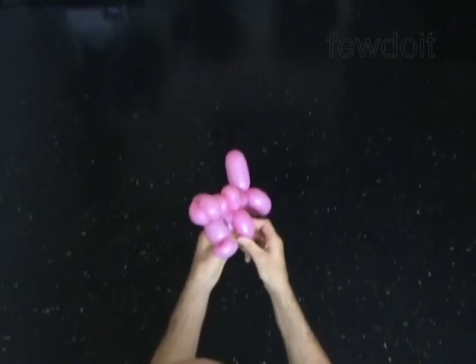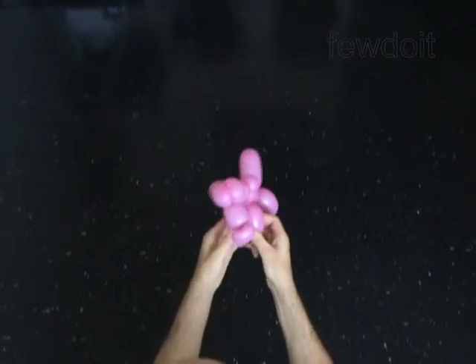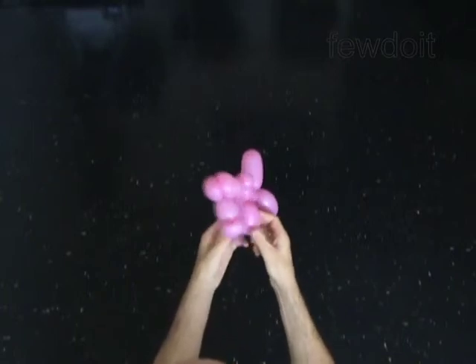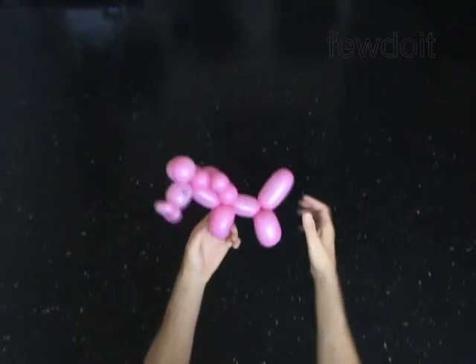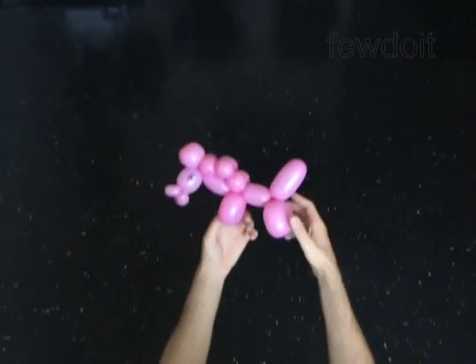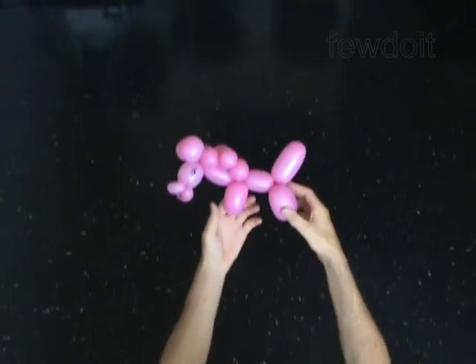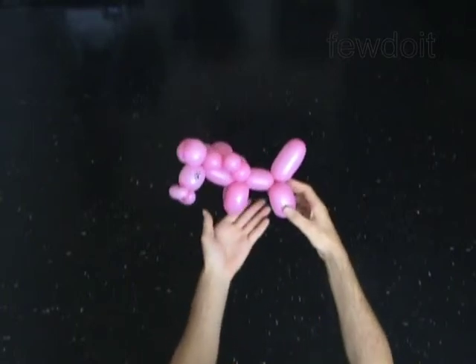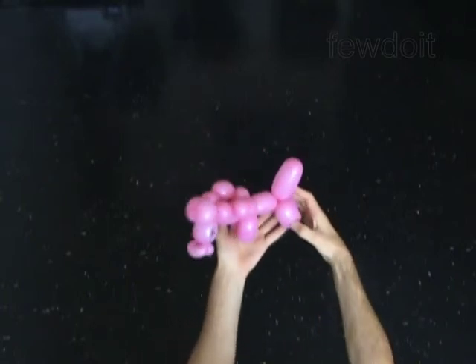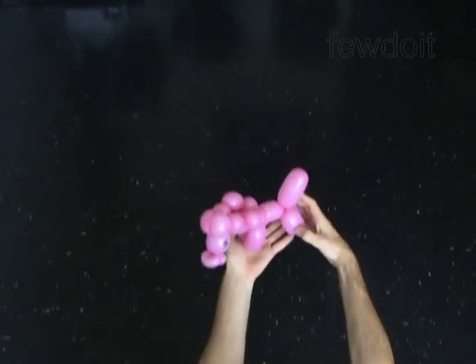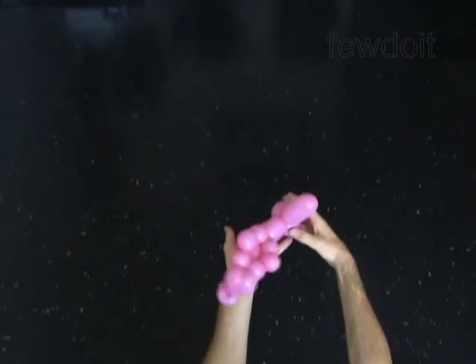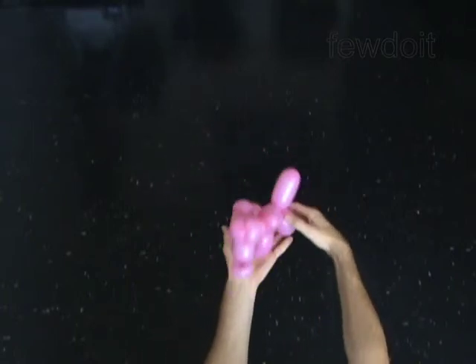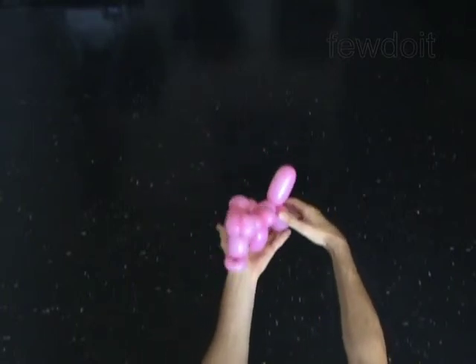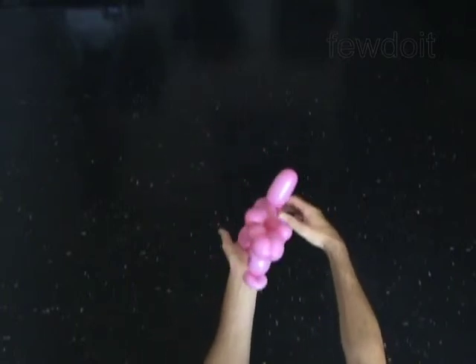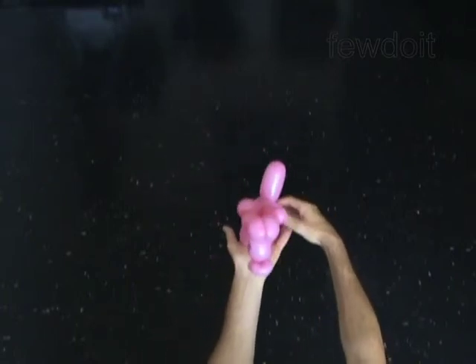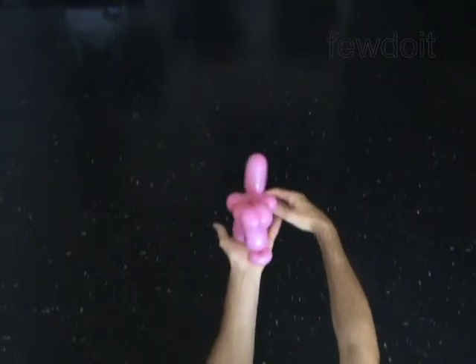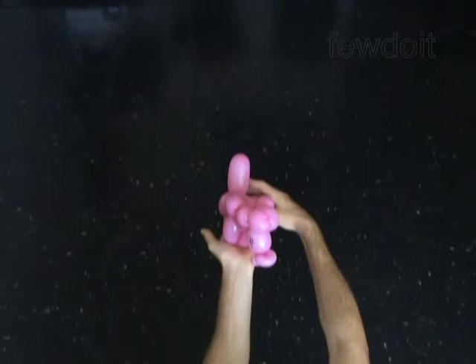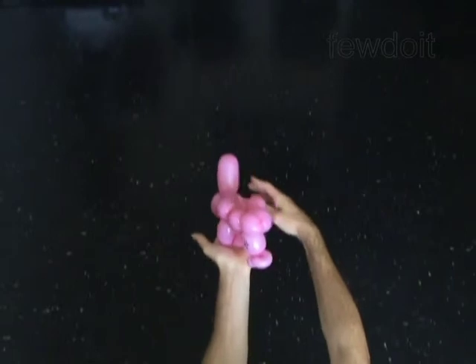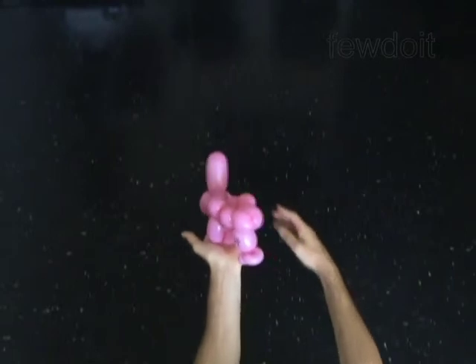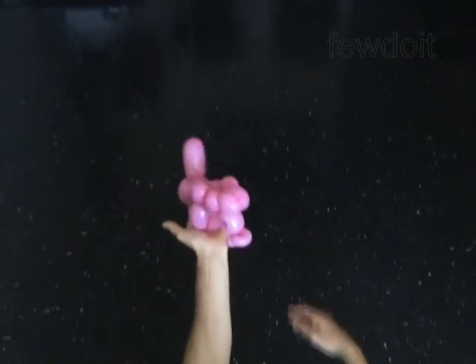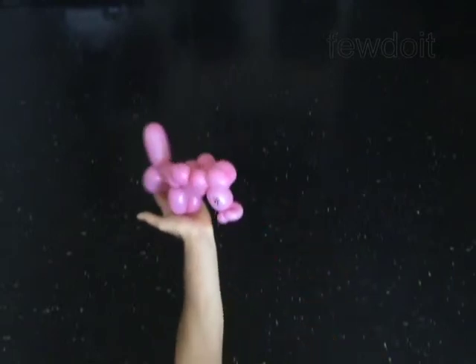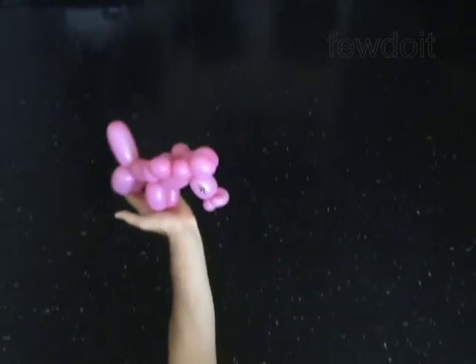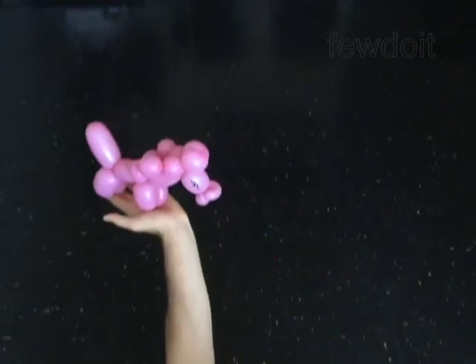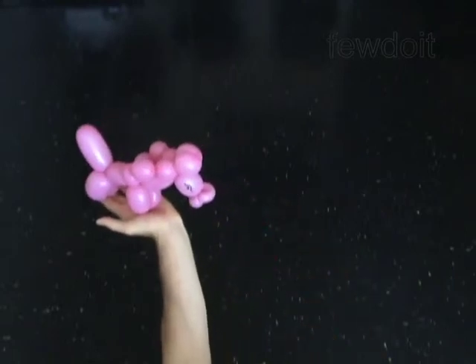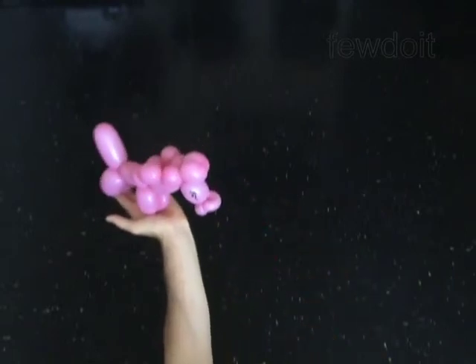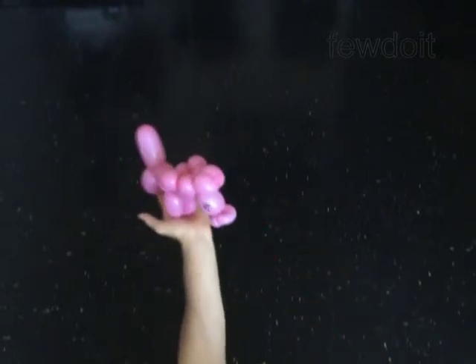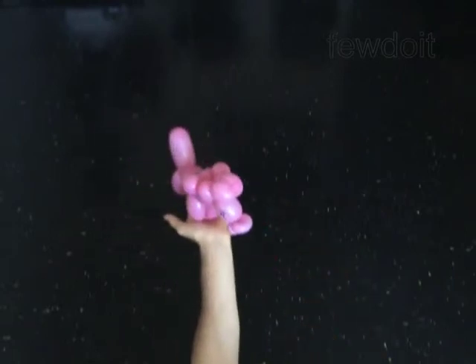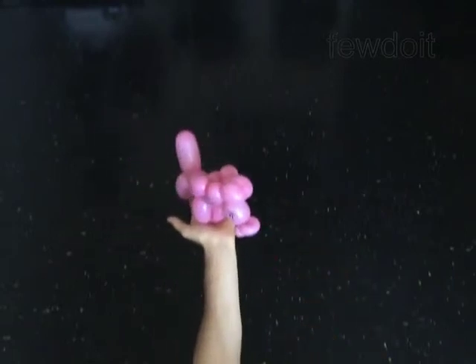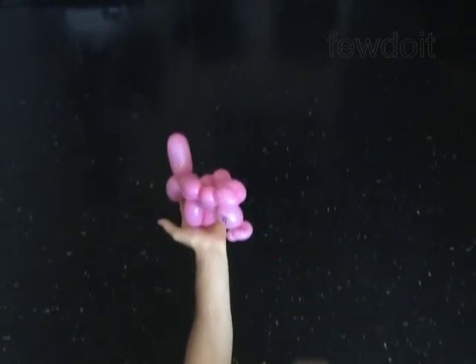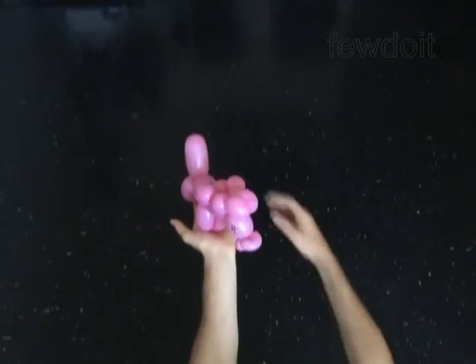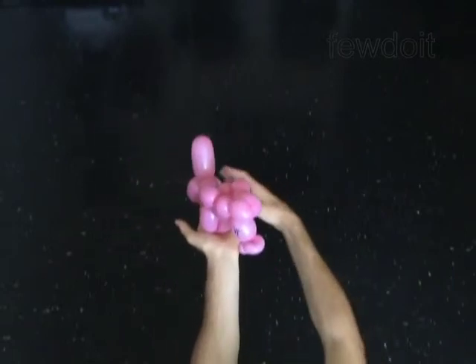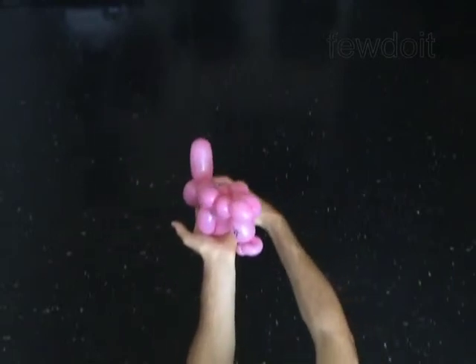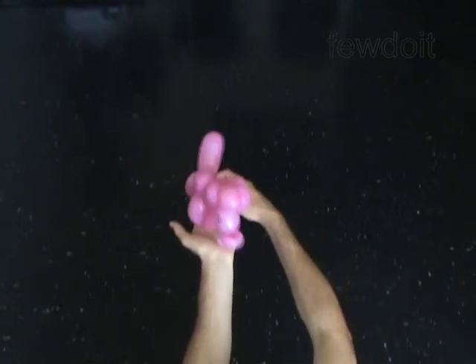Congratulations! You have made the horse. Have fun!